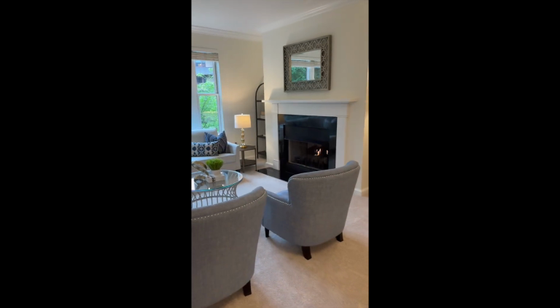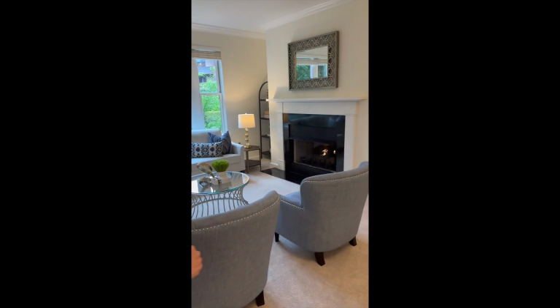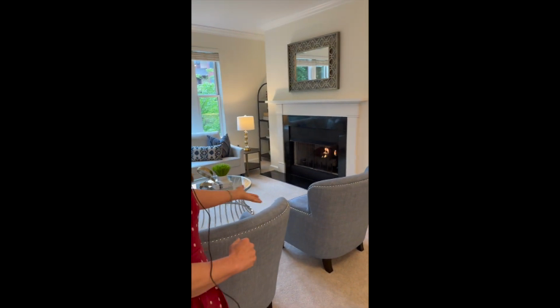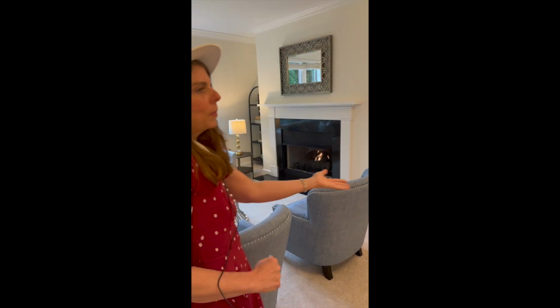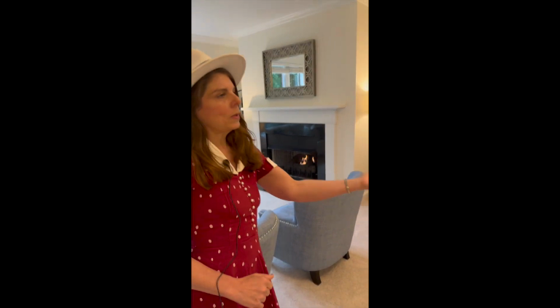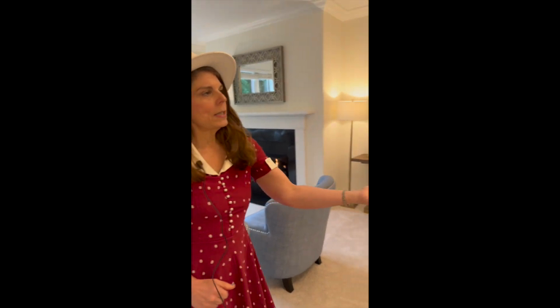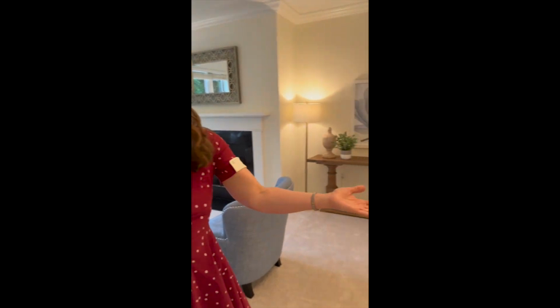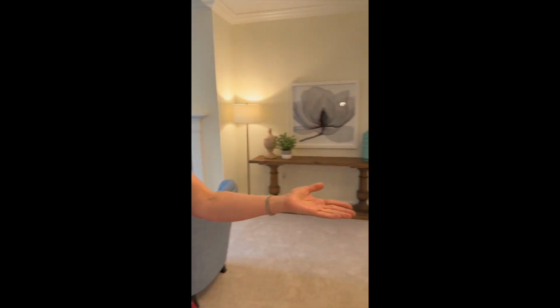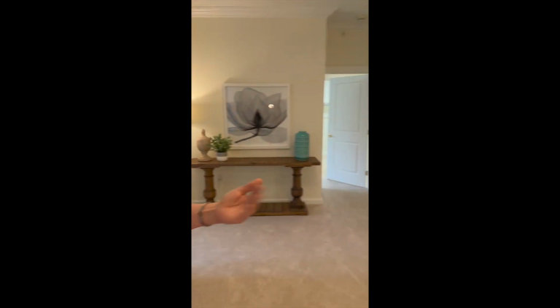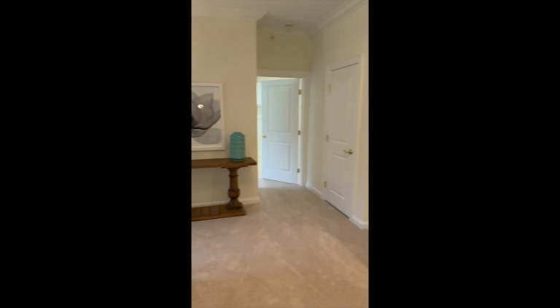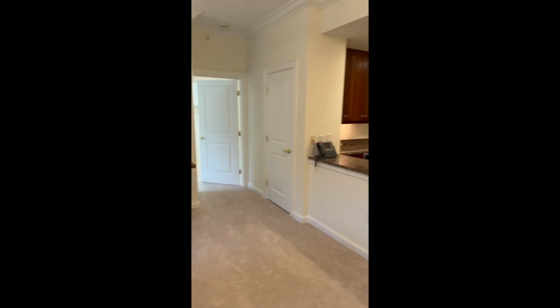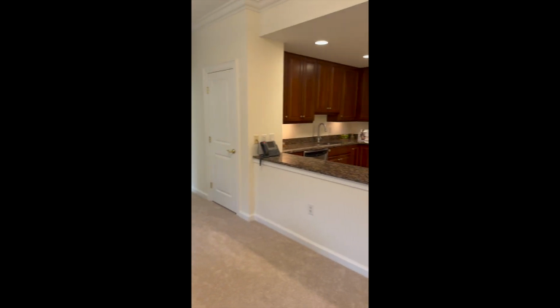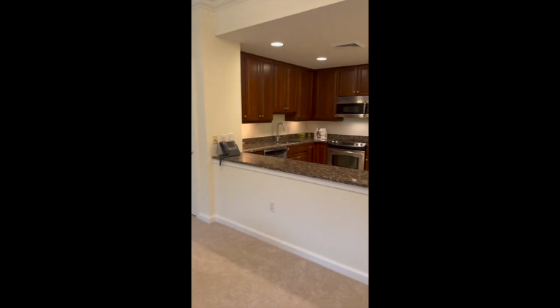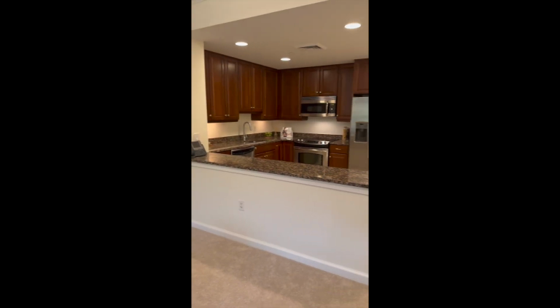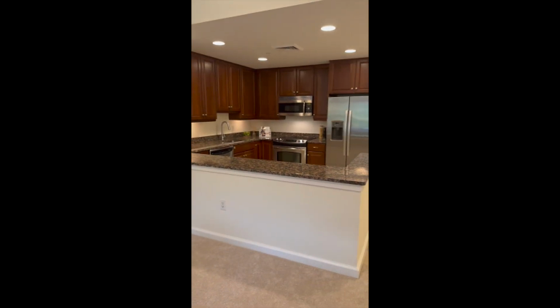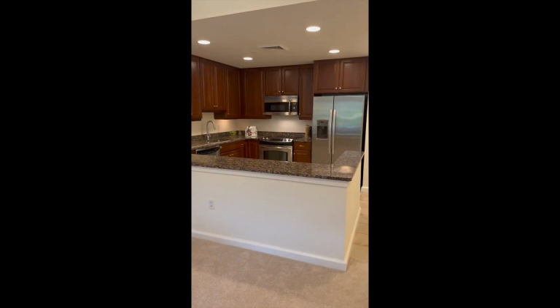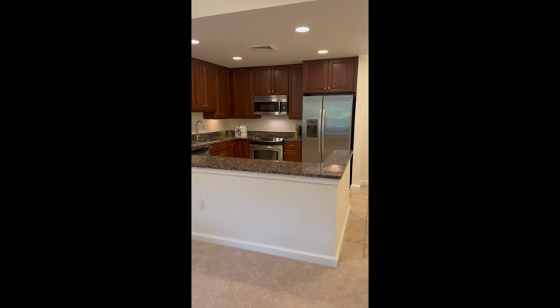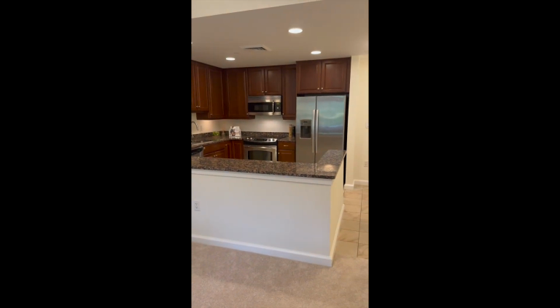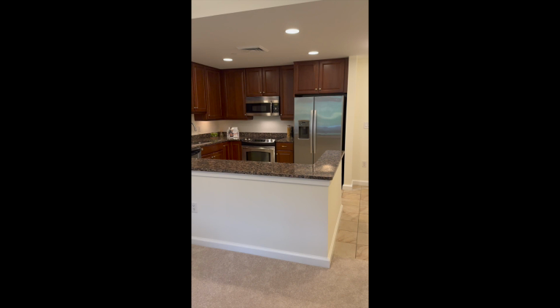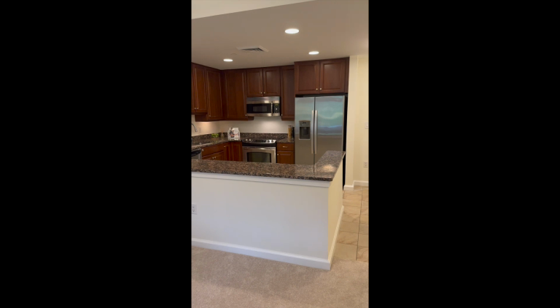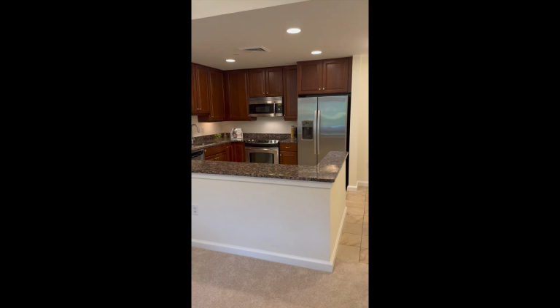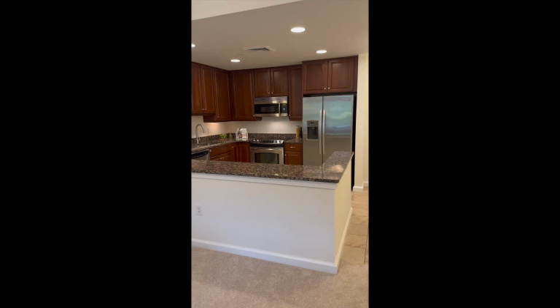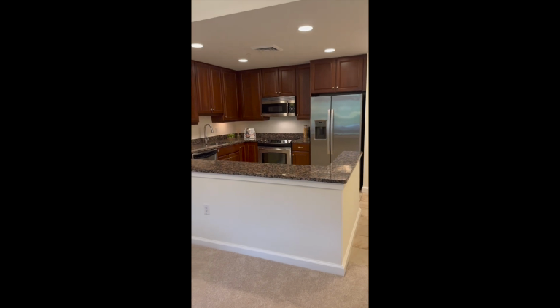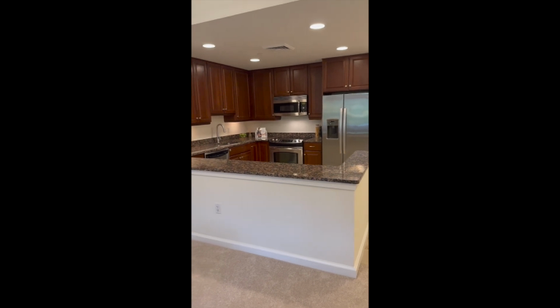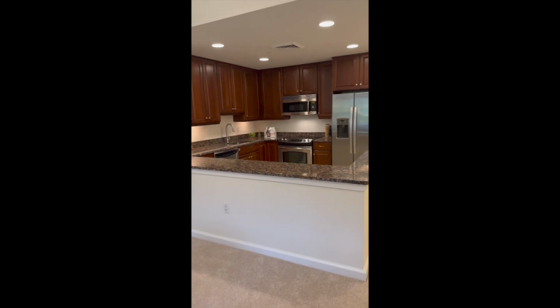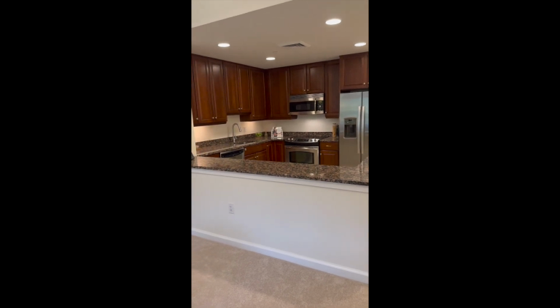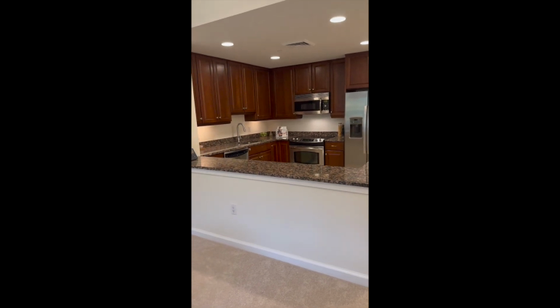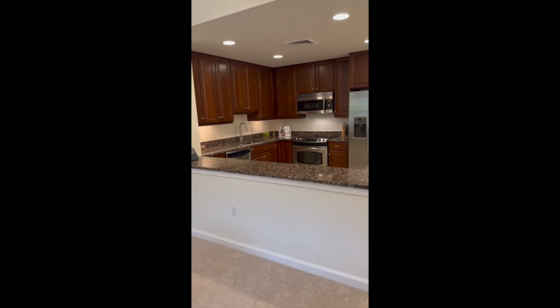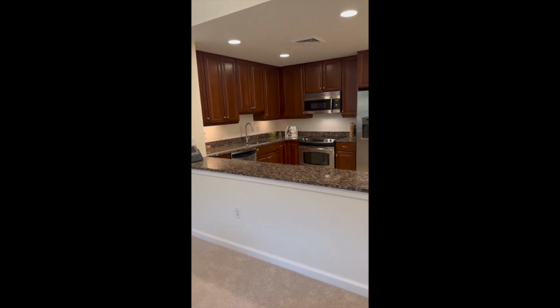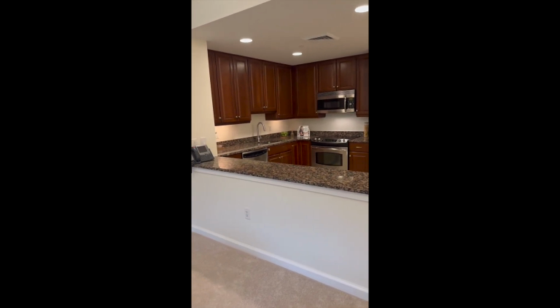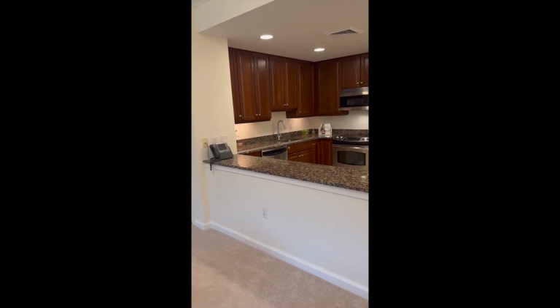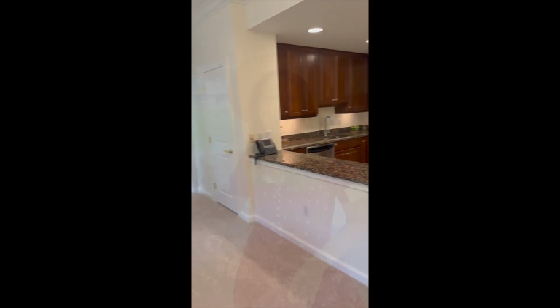From the living room you can see the kitchen. The kitchen has a very open concept. We have stainless appliances and granite counters.